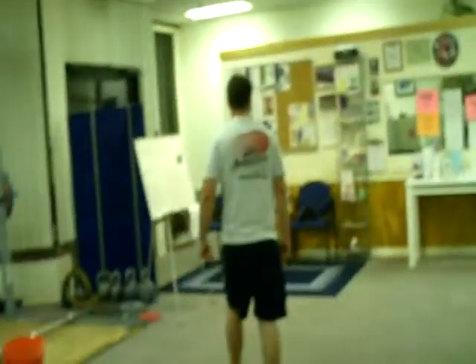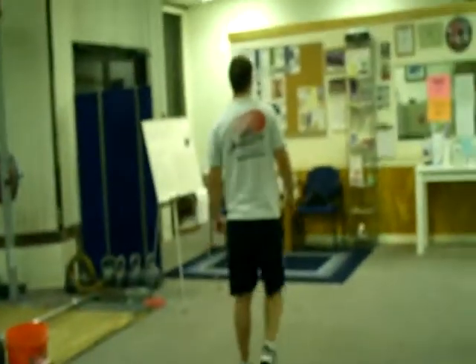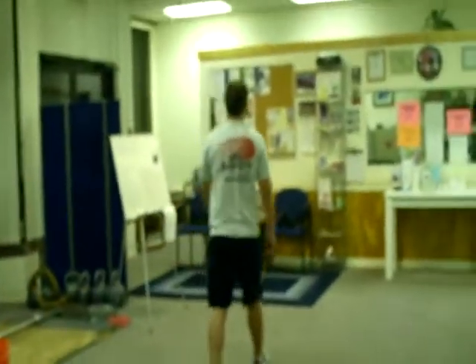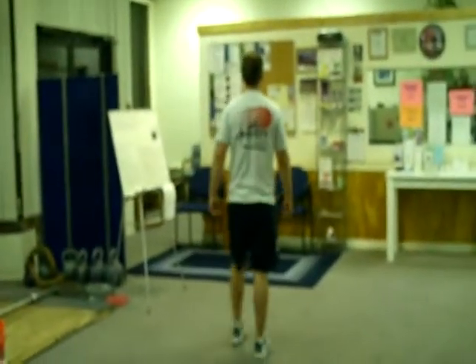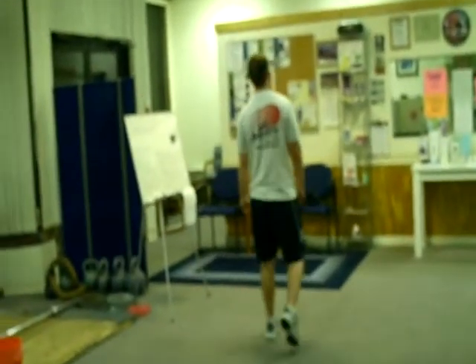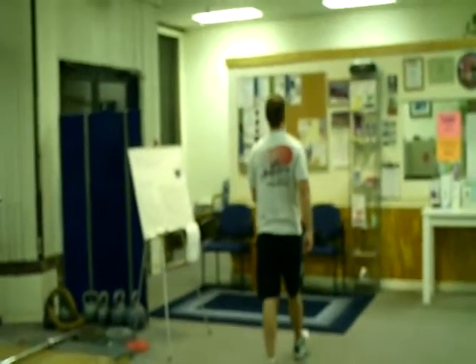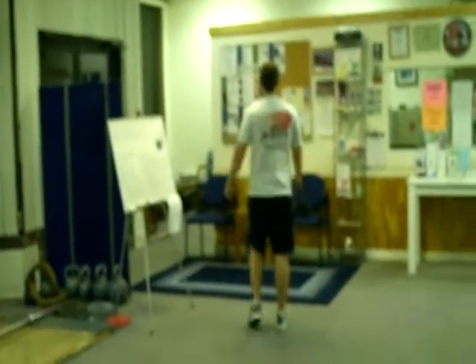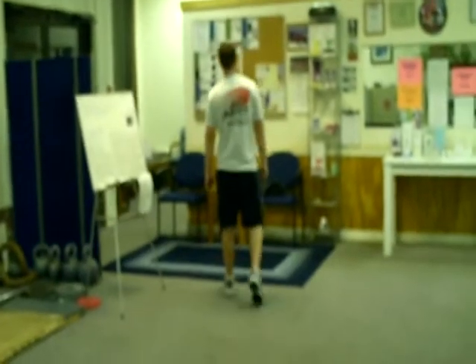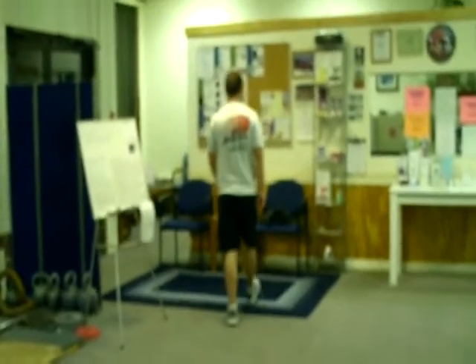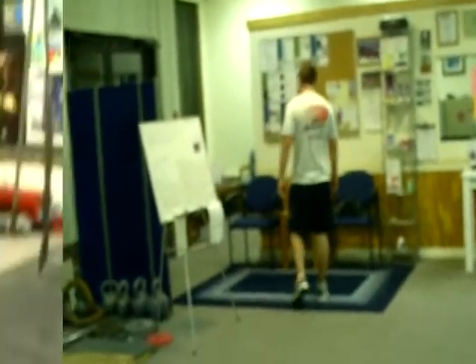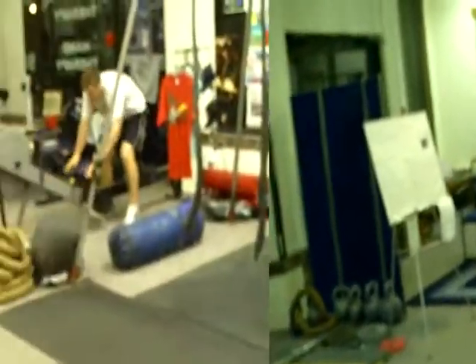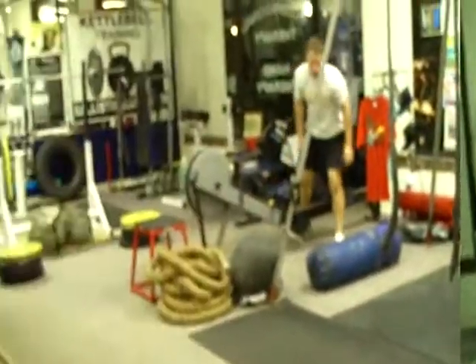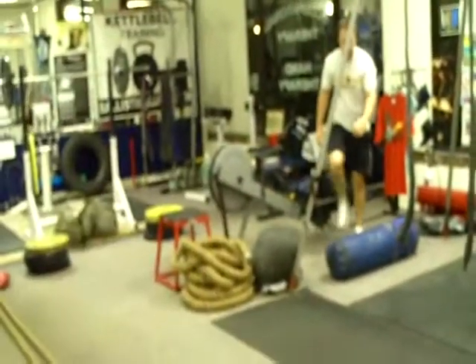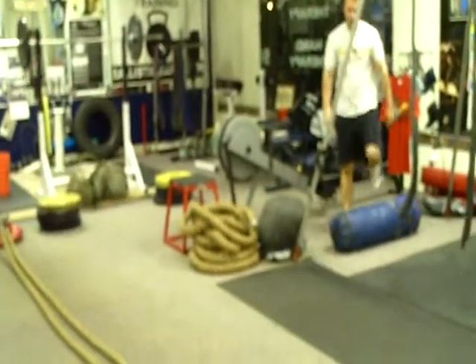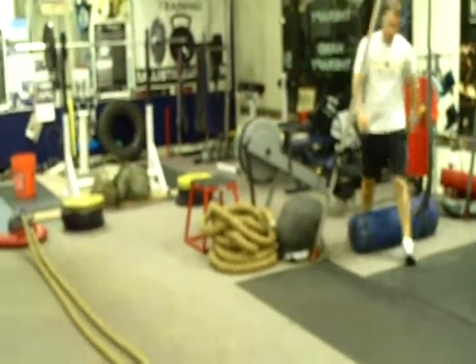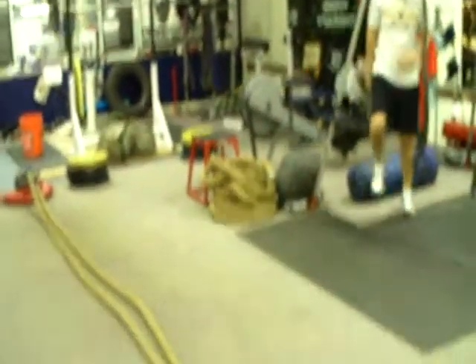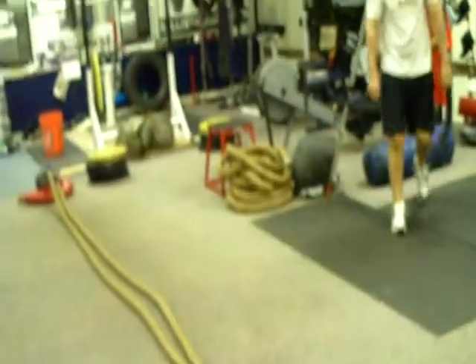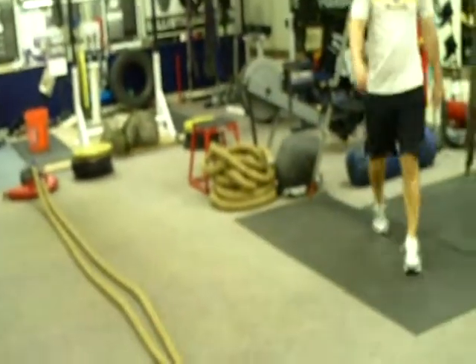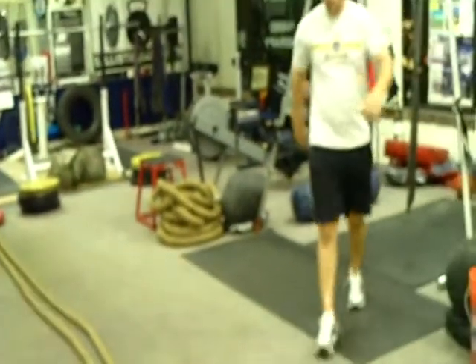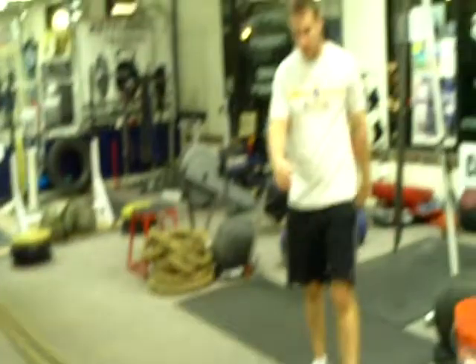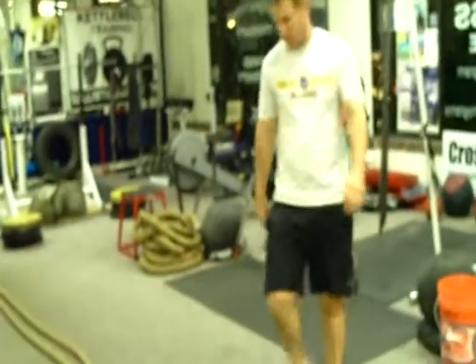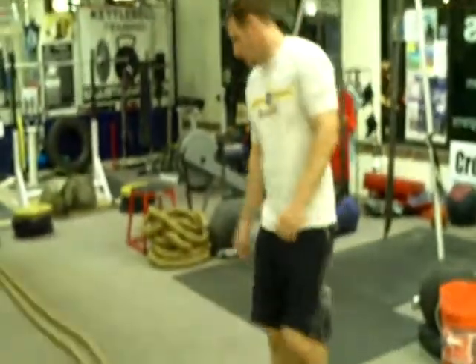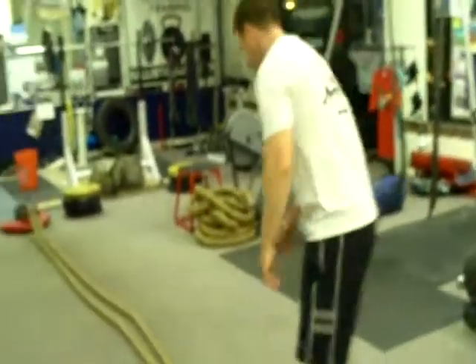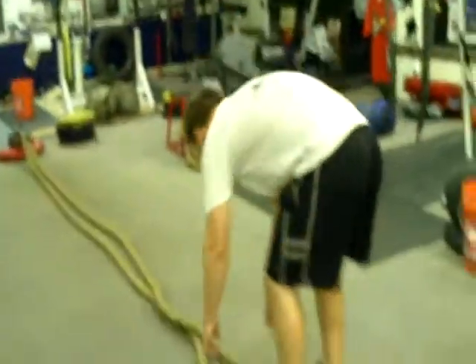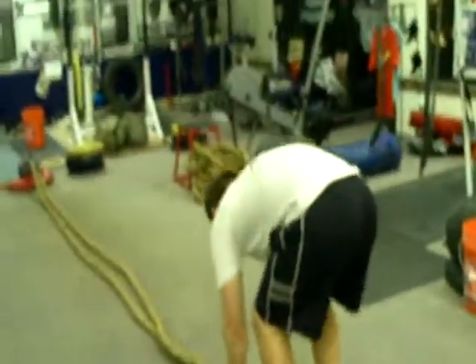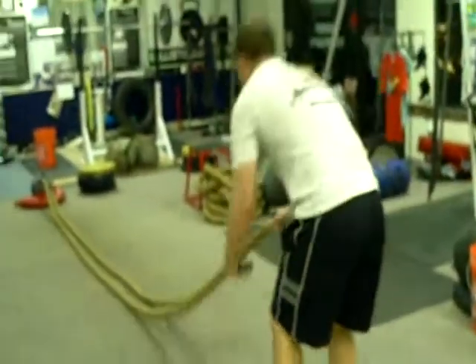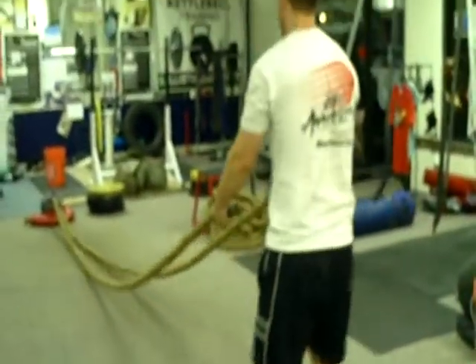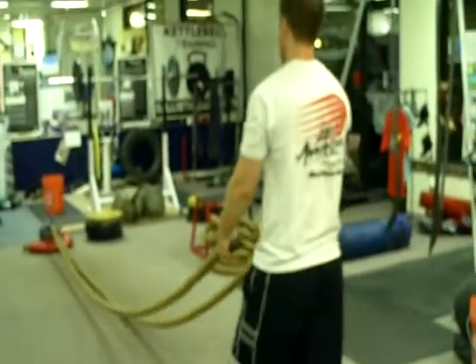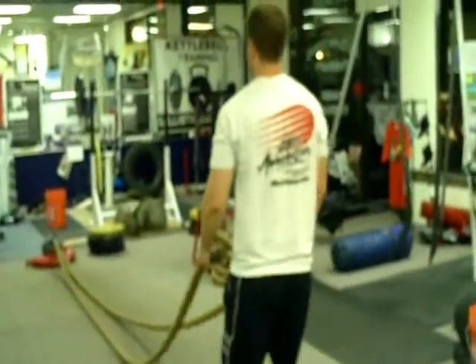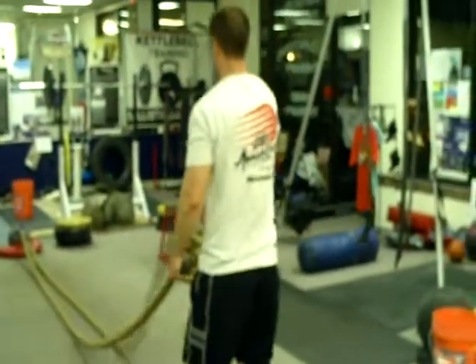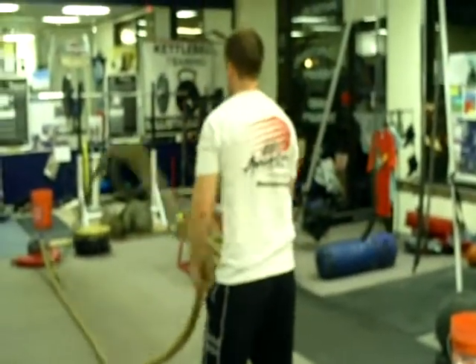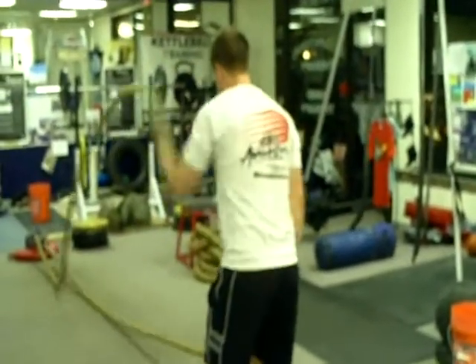Good job. We've got a minute rest here AJ. Here we are round 3 — AJ just came off the rower, he's onto the rope for the third time. You just go ahead at your own pace AJ.